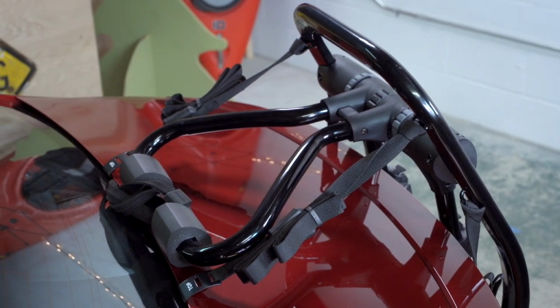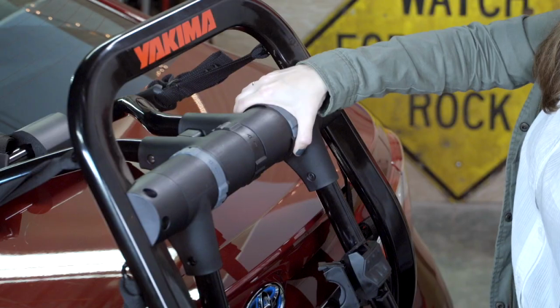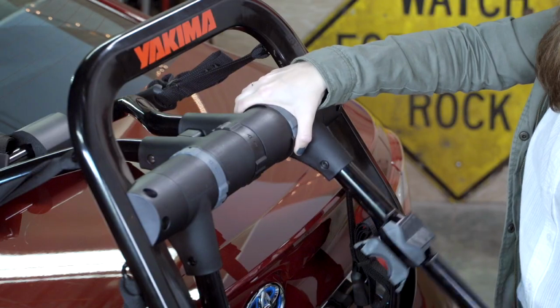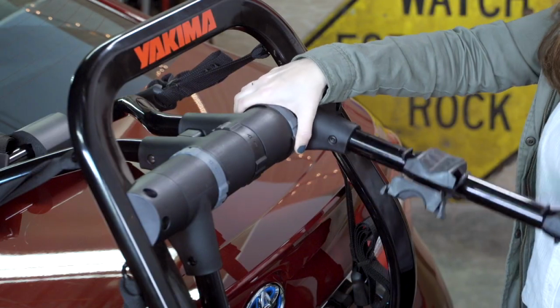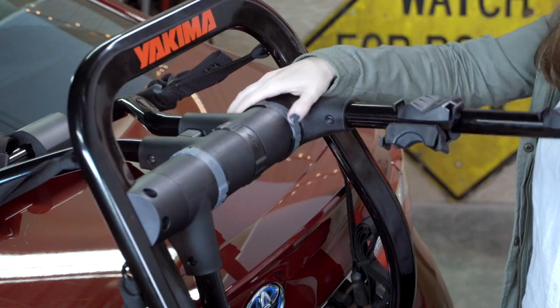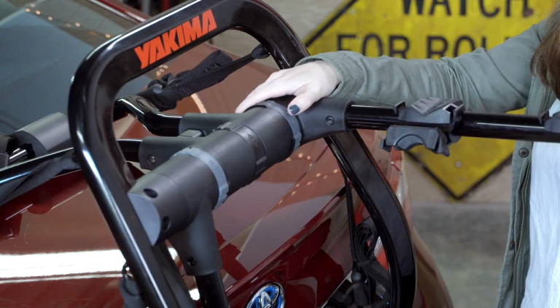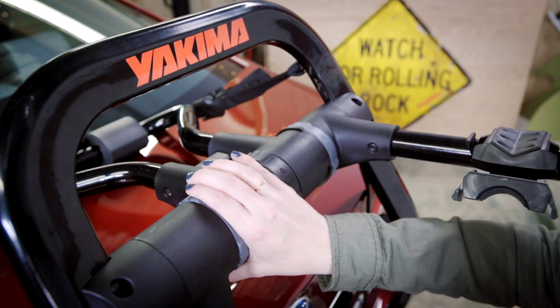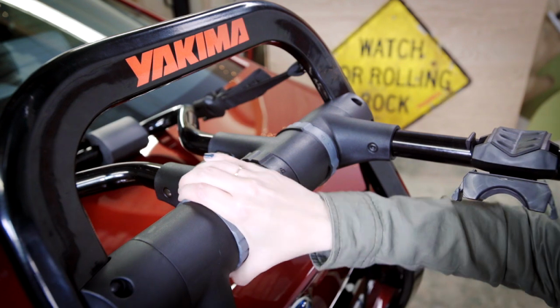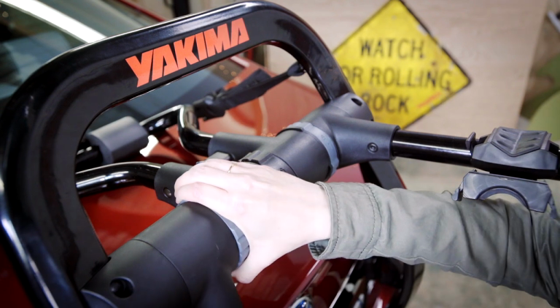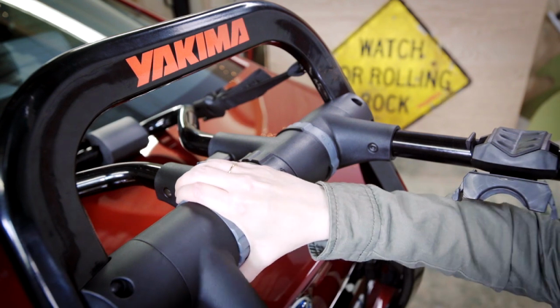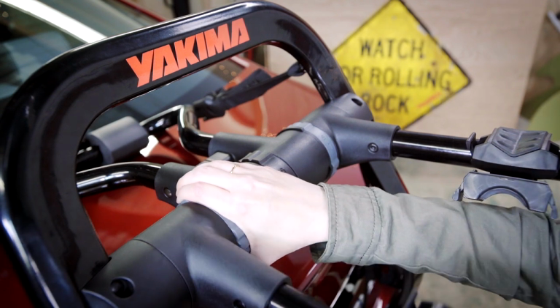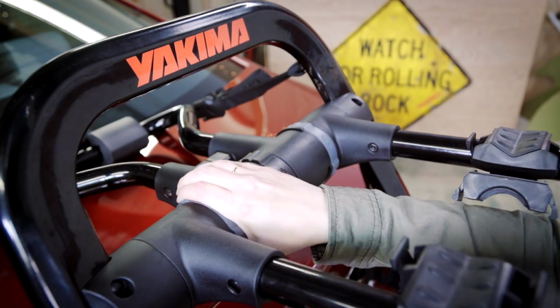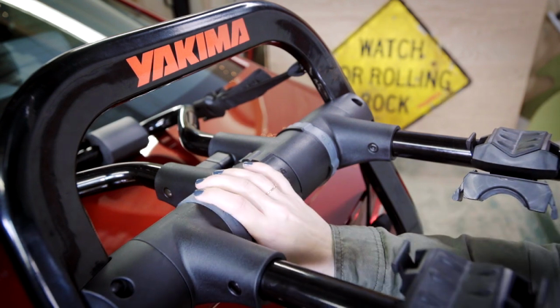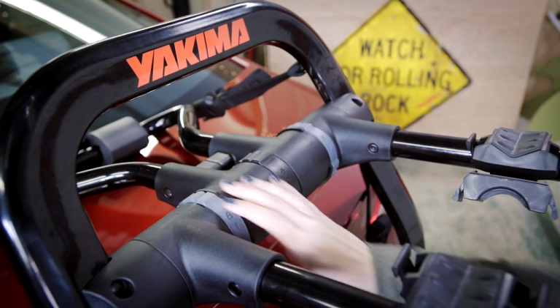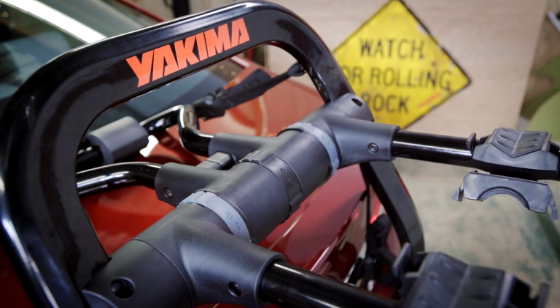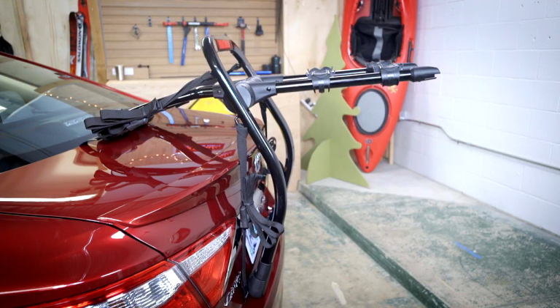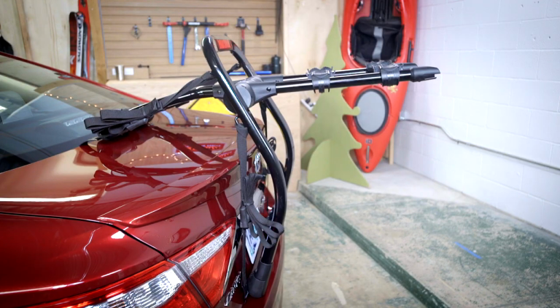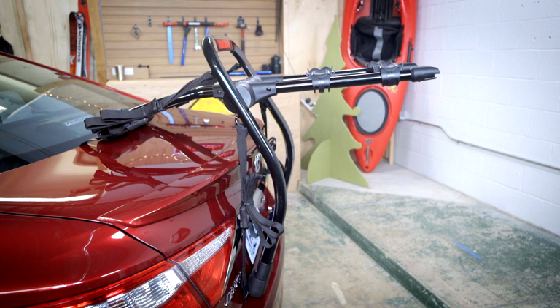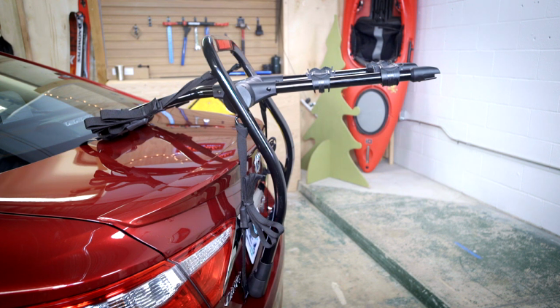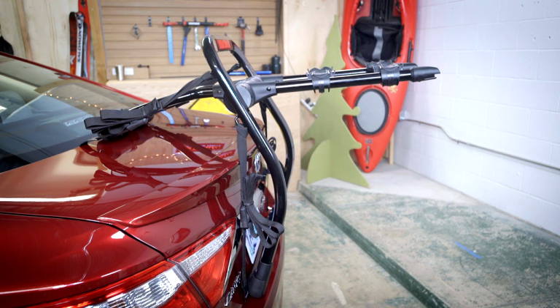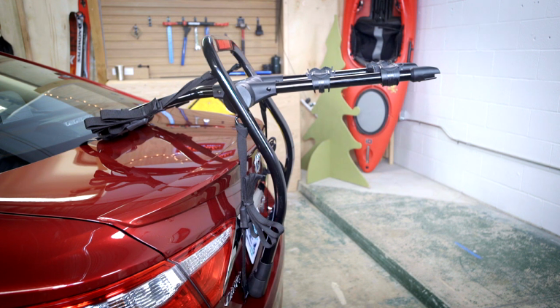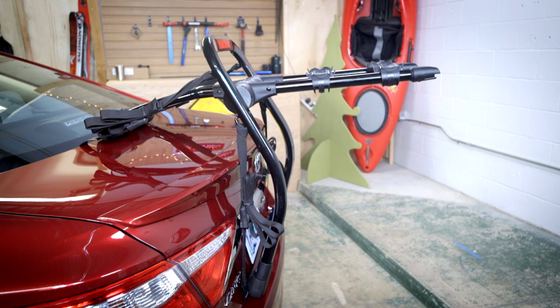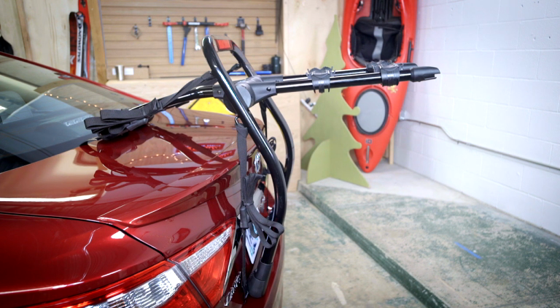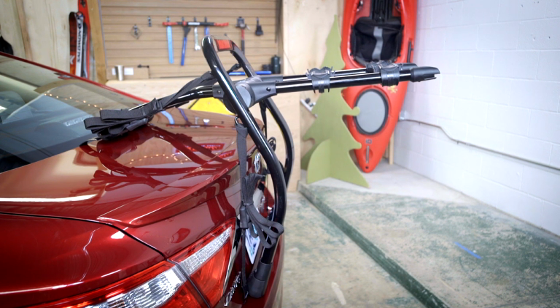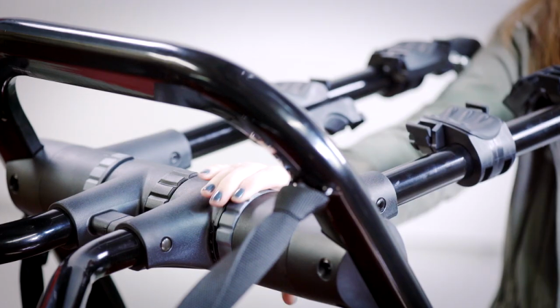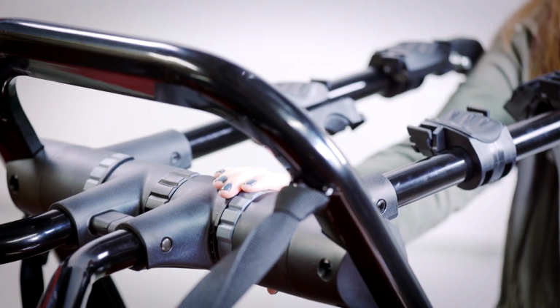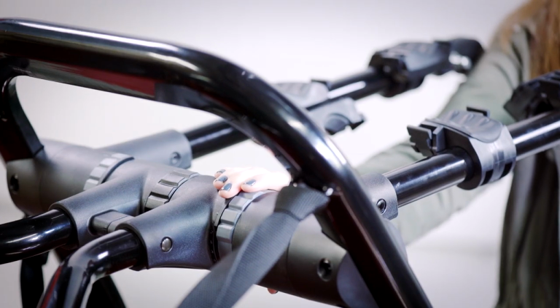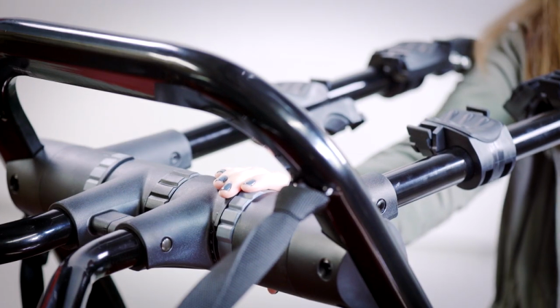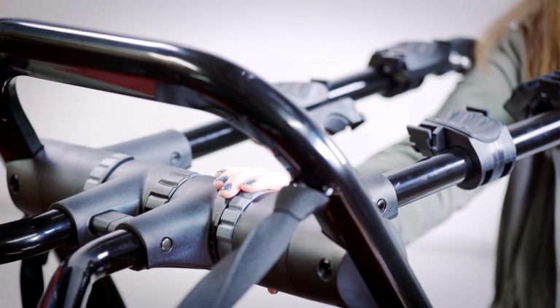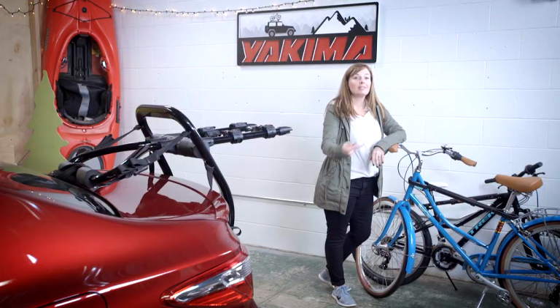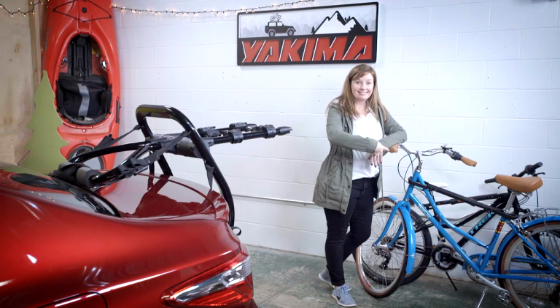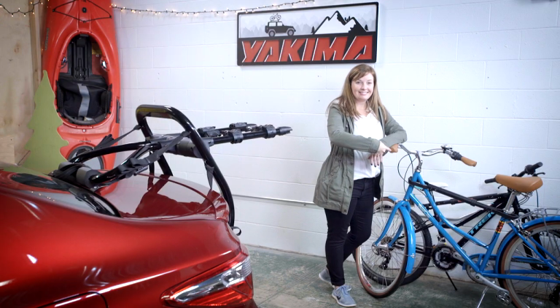Raise the arms by rotating the dials and swinging the arms upward. Make sure they are parallel and tilted at a slight upward angle — this is important. An upward angle helps keep the bike on the rack. Use the dials to lock things up so you can load your bikes.